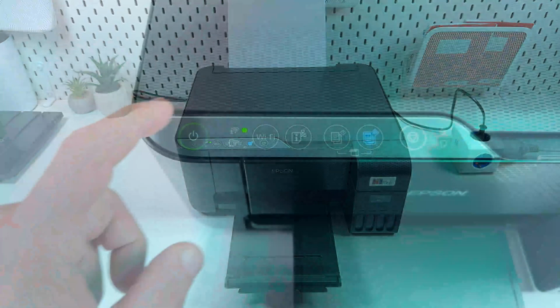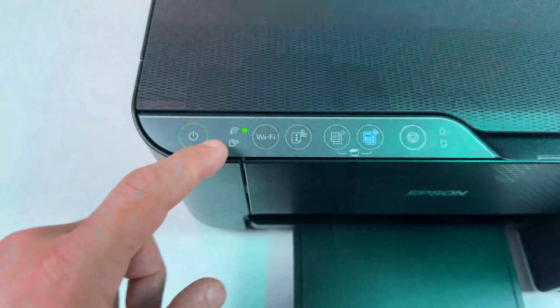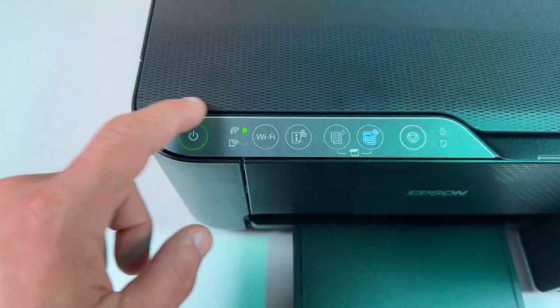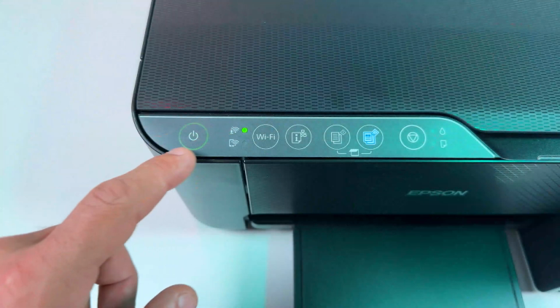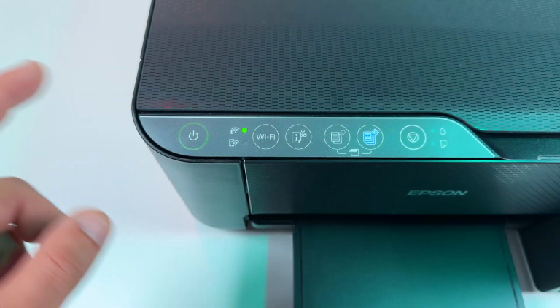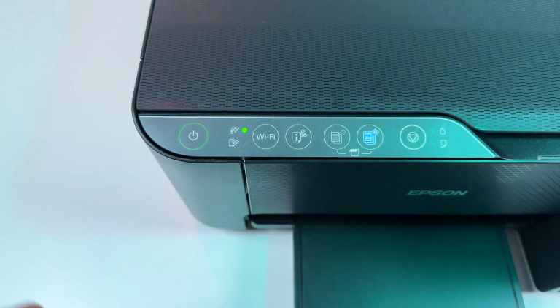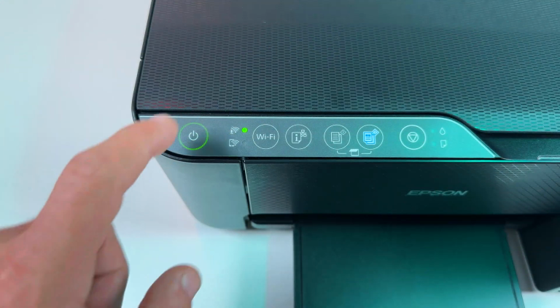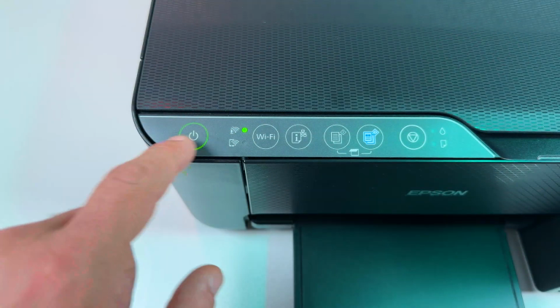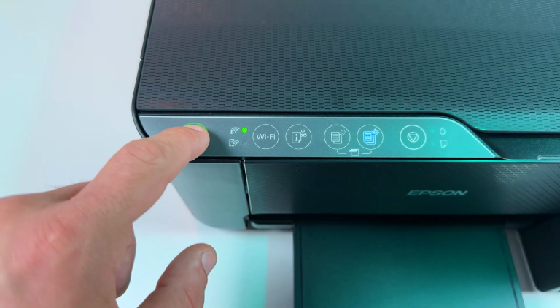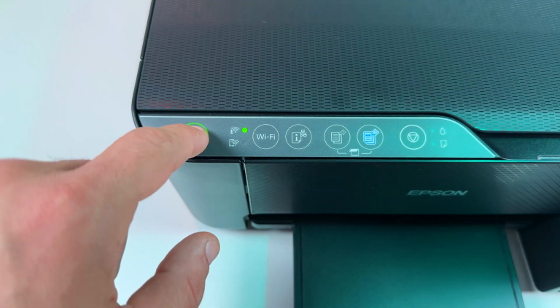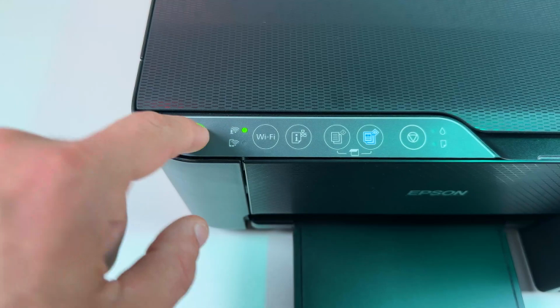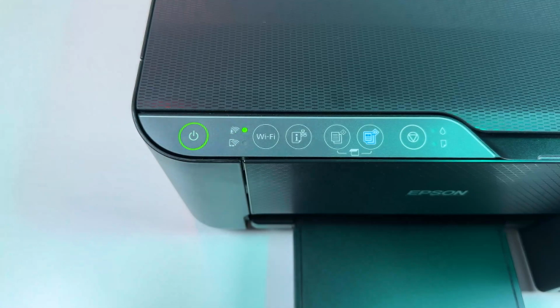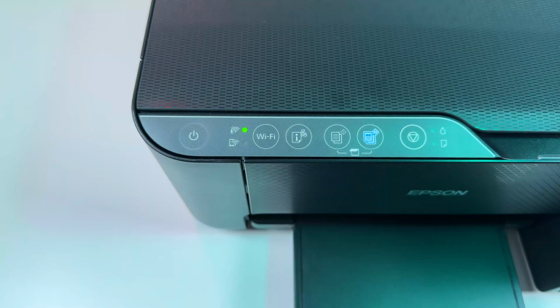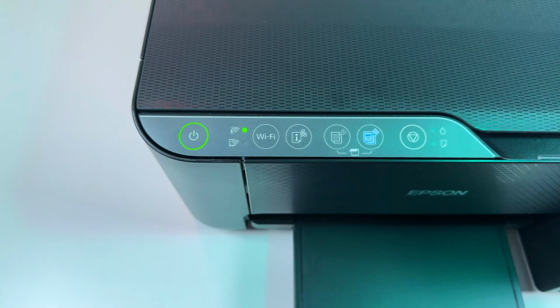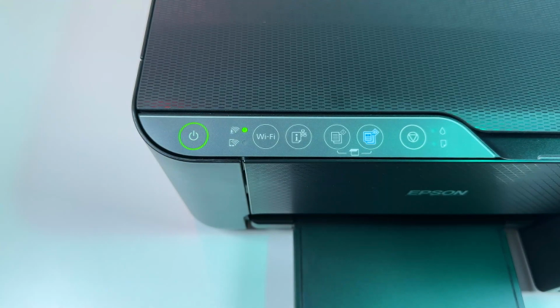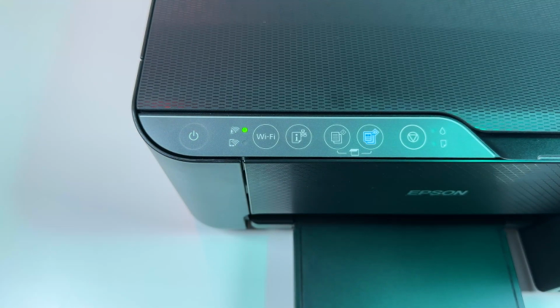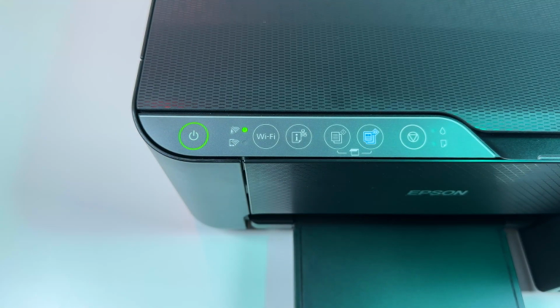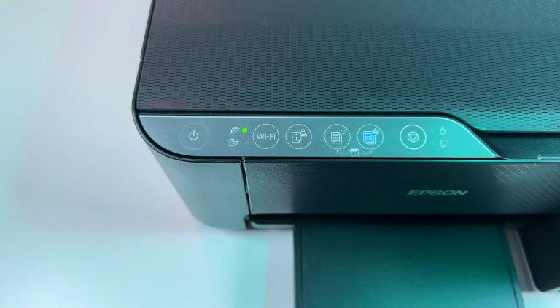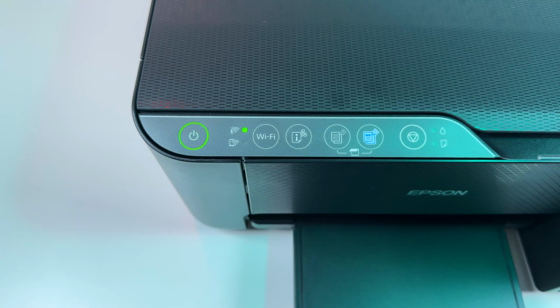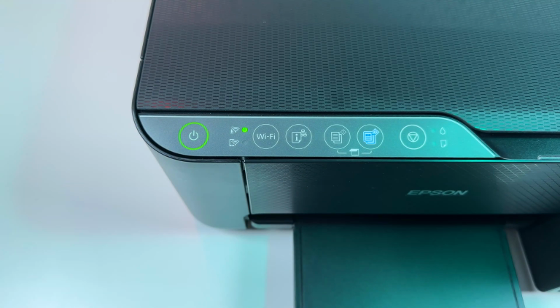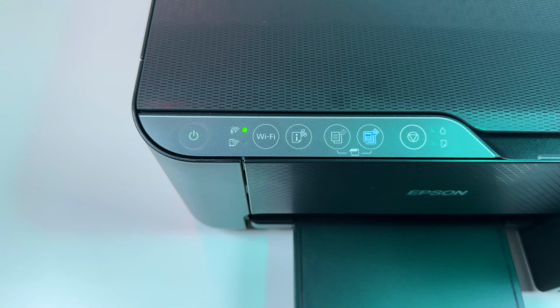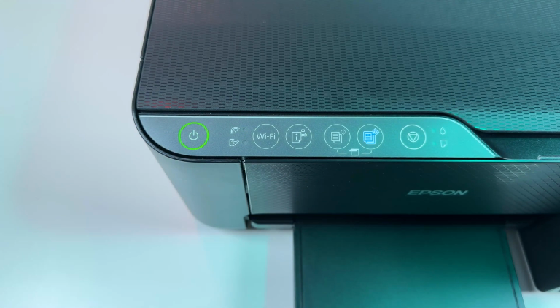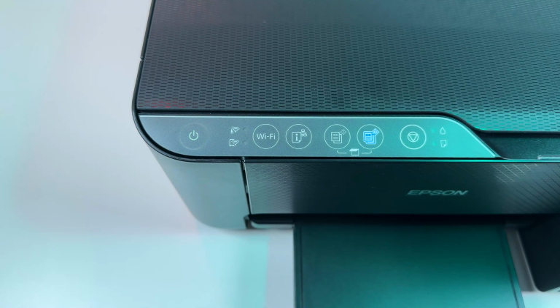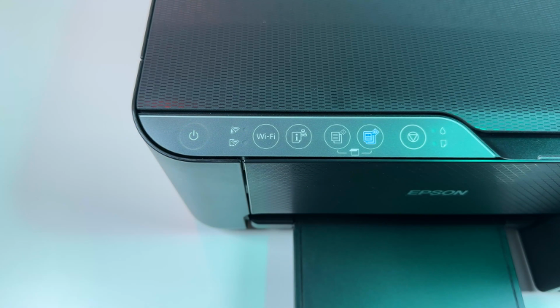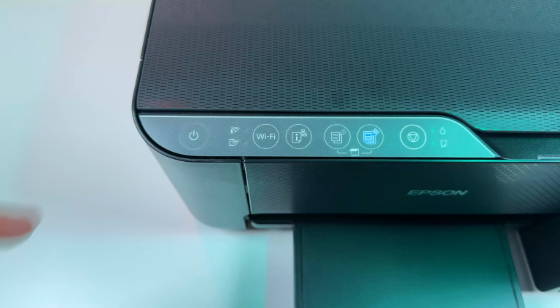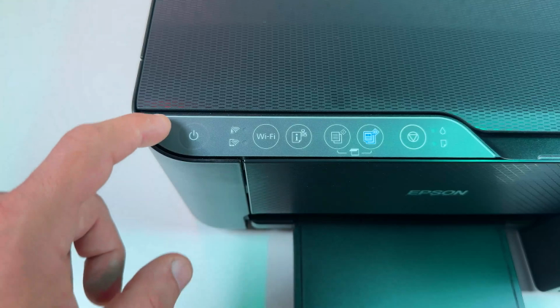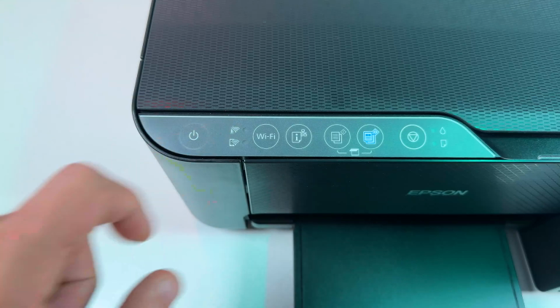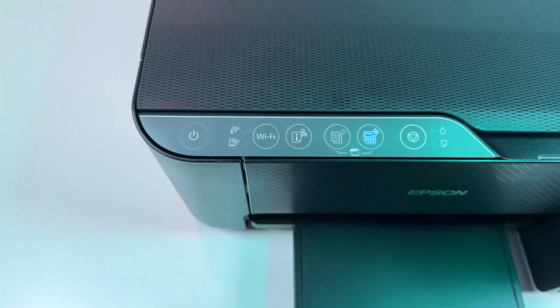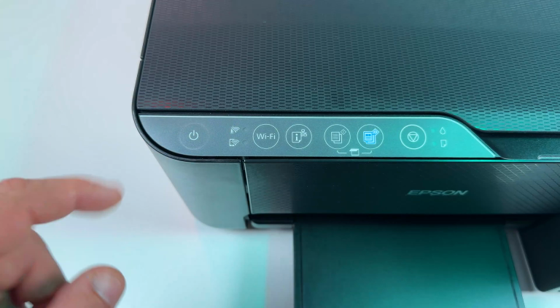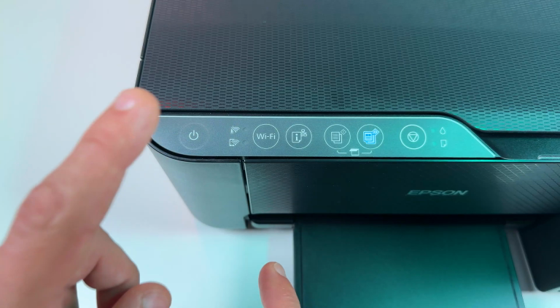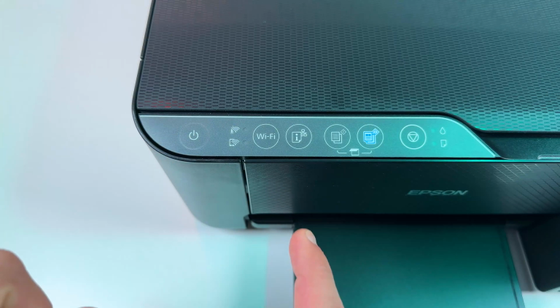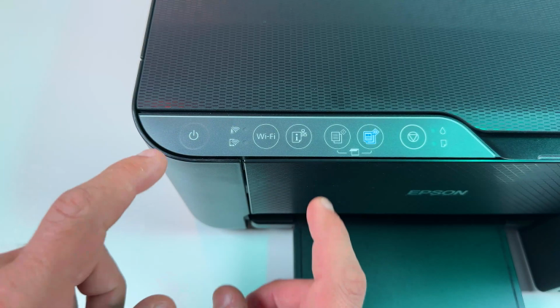If your printer is powered on, that's not what you need. You need to power off your printer, so just press the power button once. Now the printer is off and you can reset it.